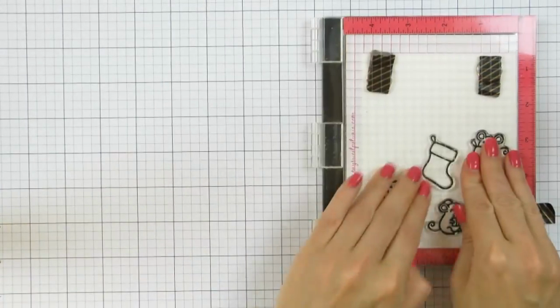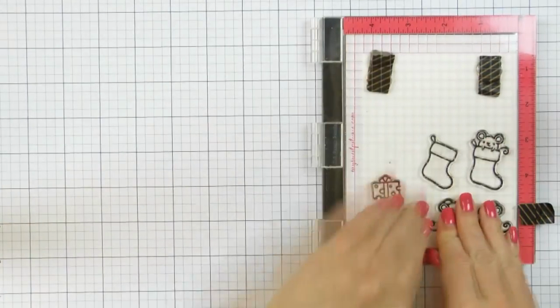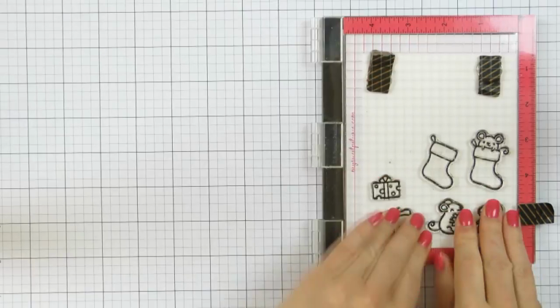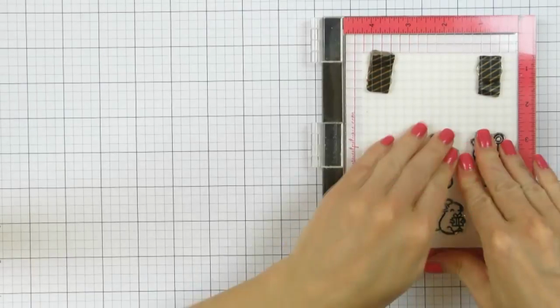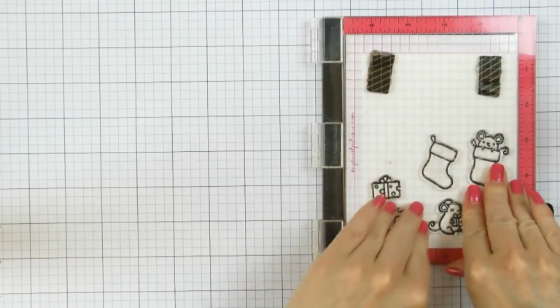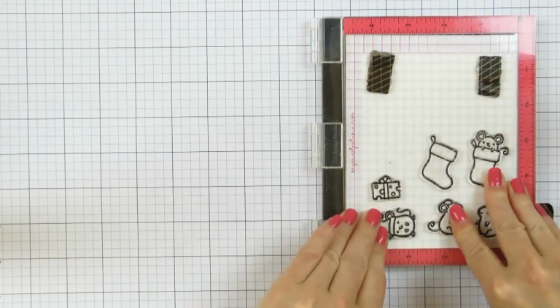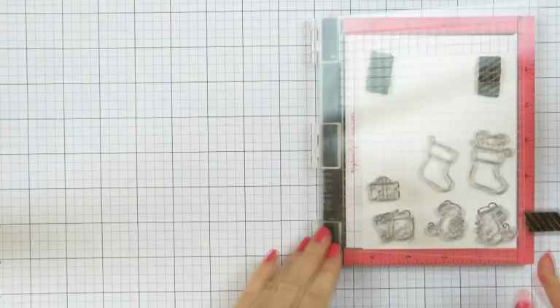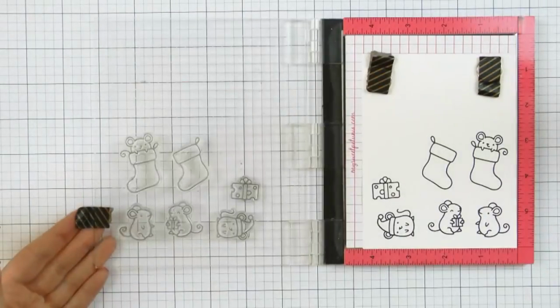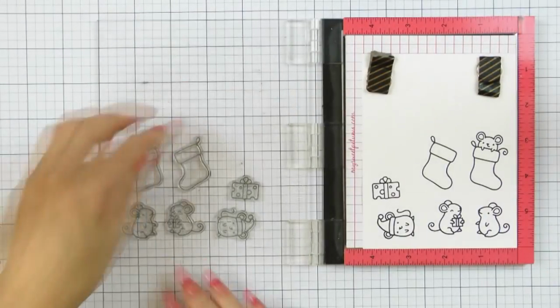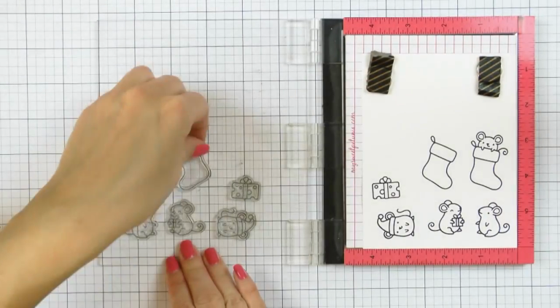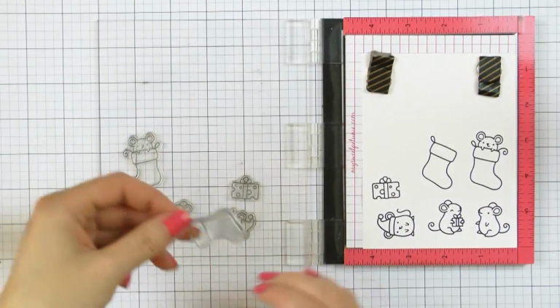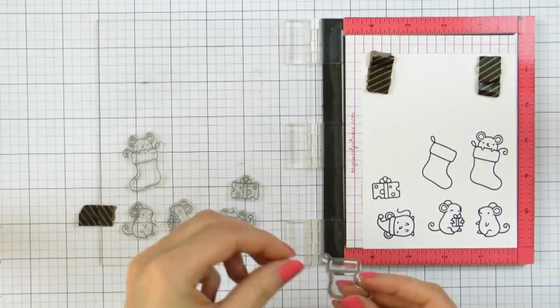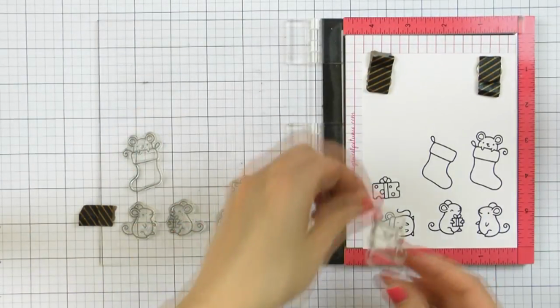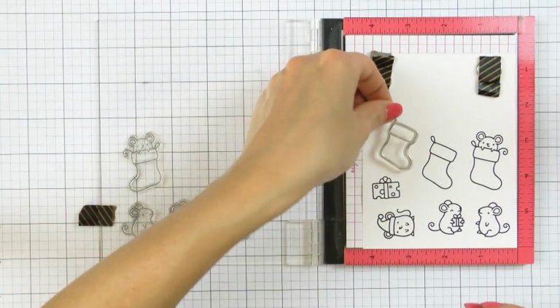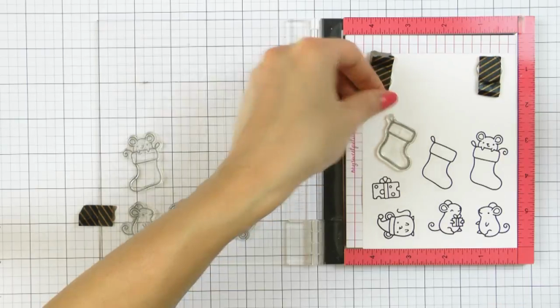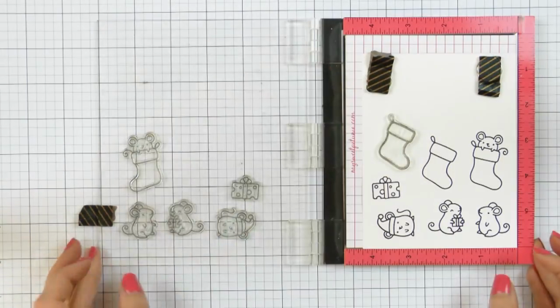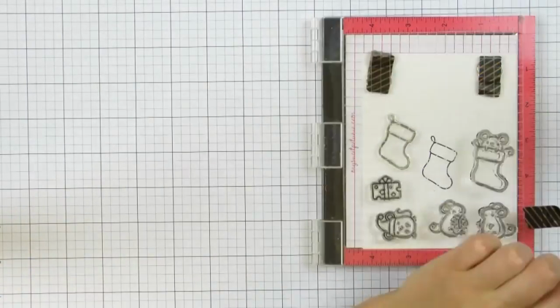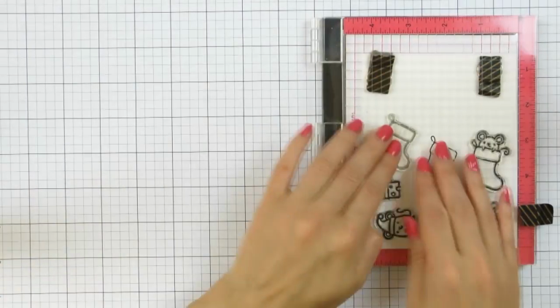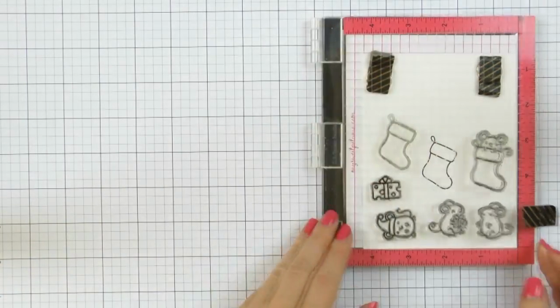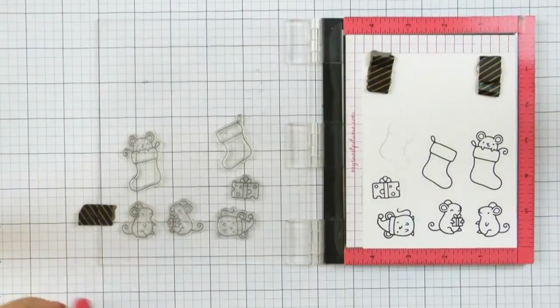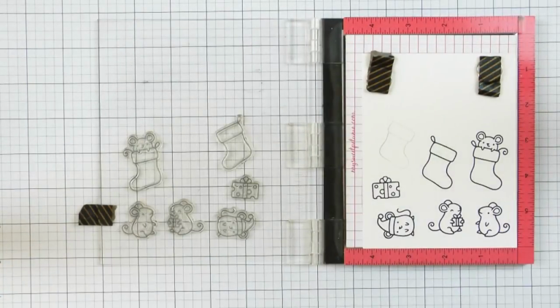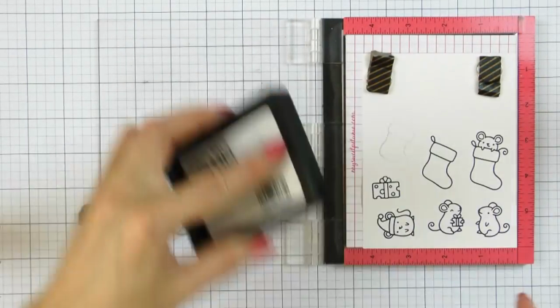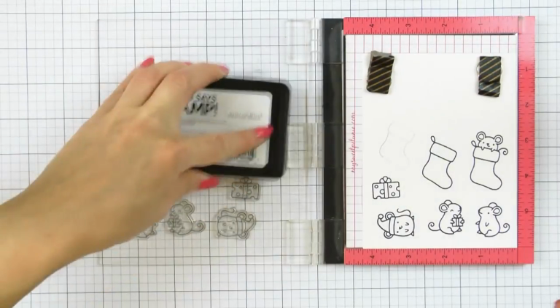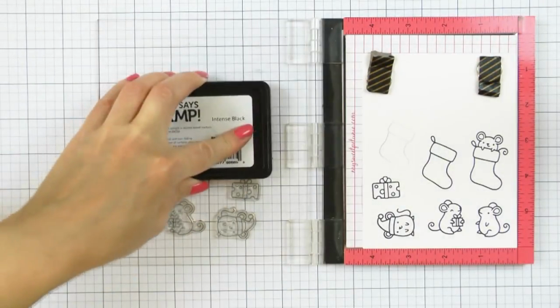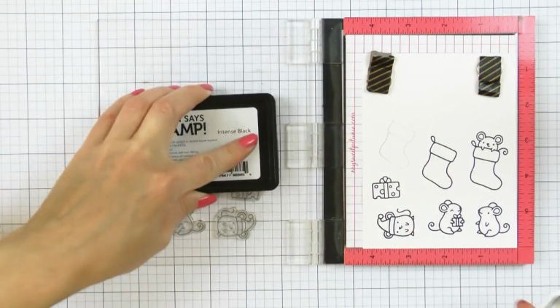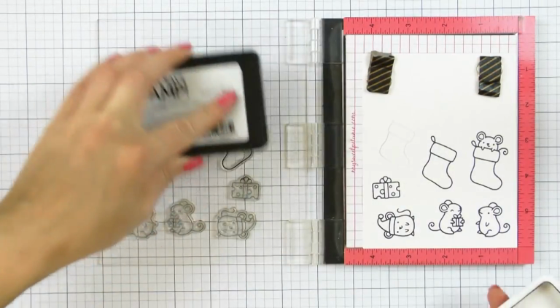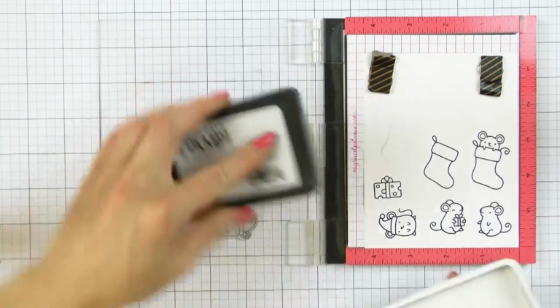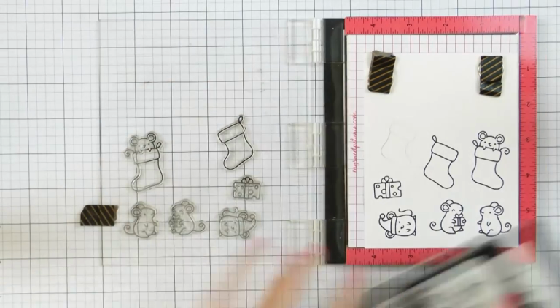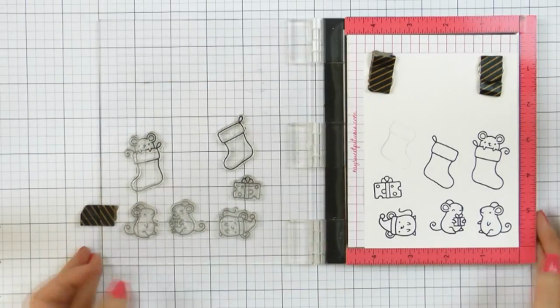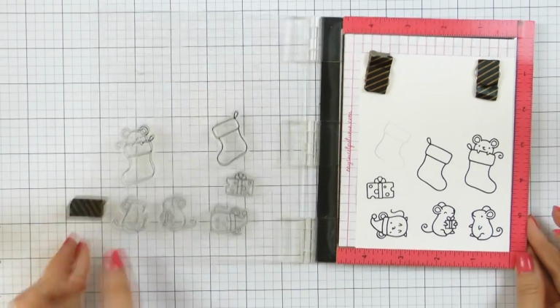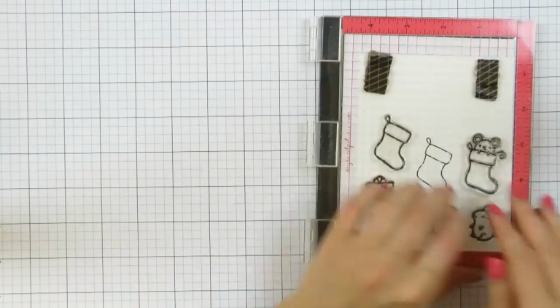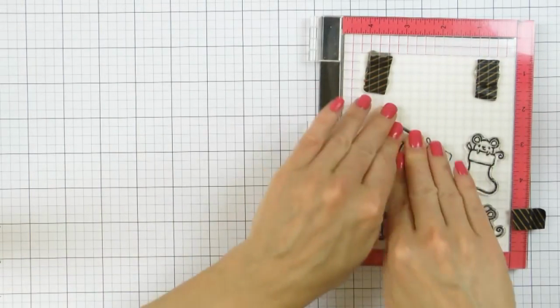I'll actually end up using three of those for my project. I did use Misti to do my stamping, but don't feel like you have to use it. It does make the life of a stamper much easier, but you can still stamp all of these images using a clear block.